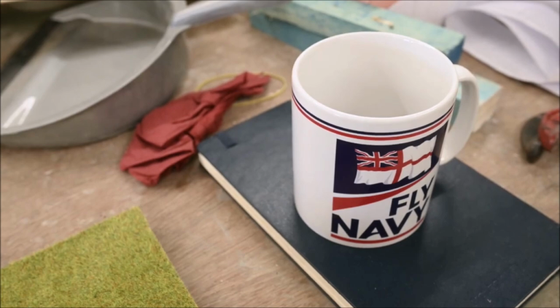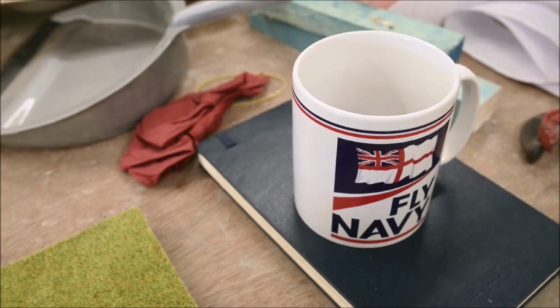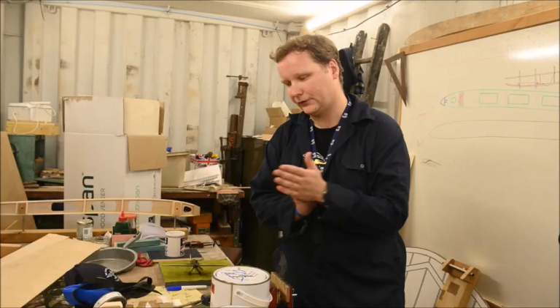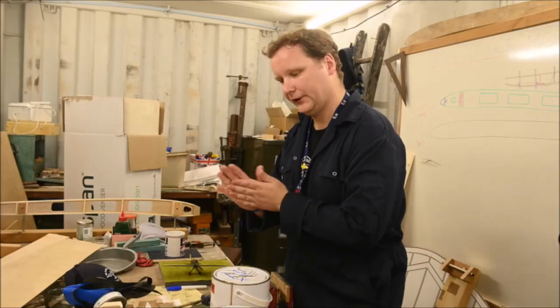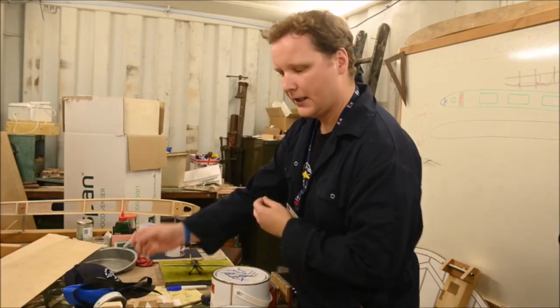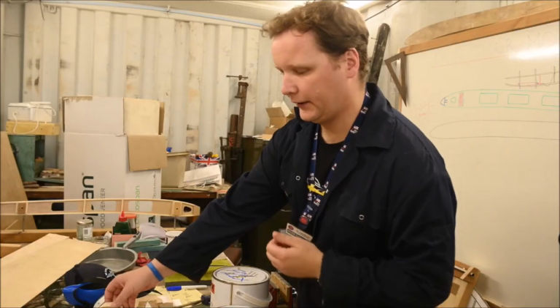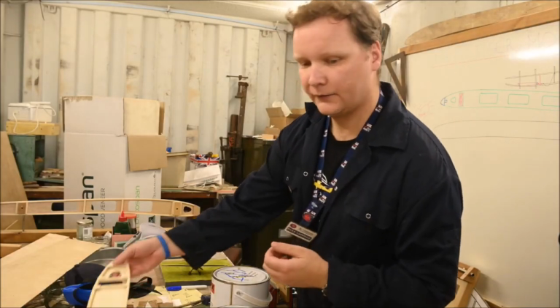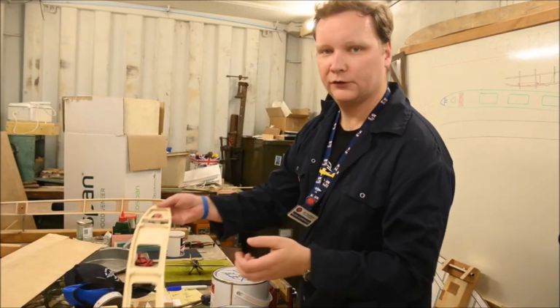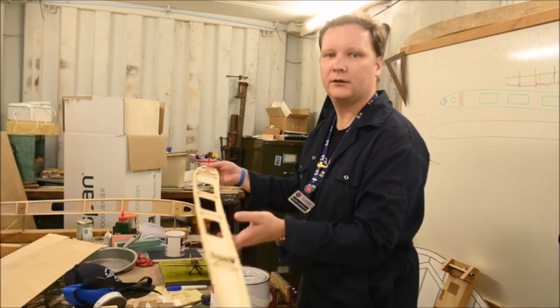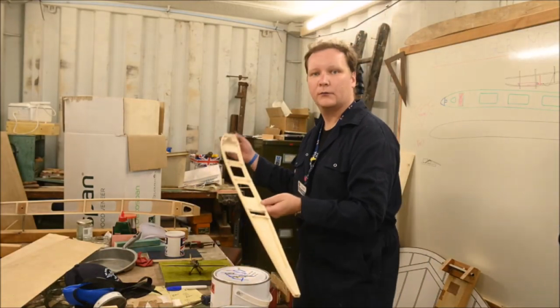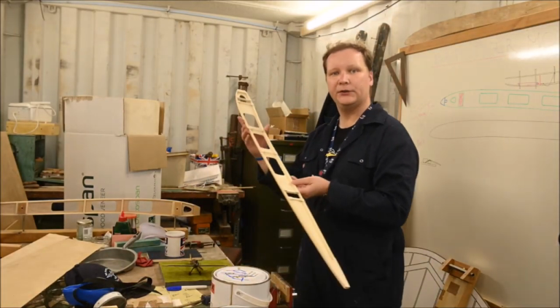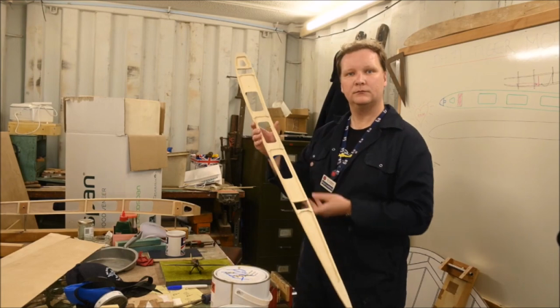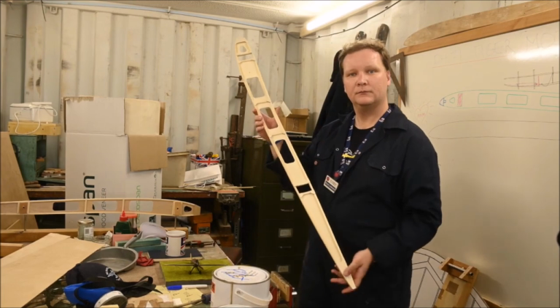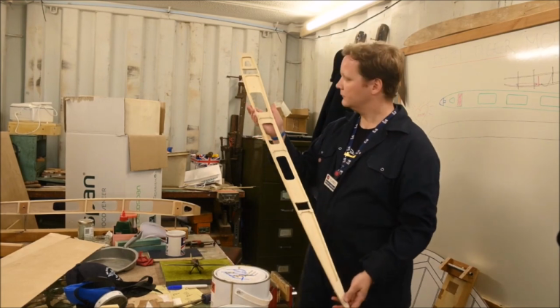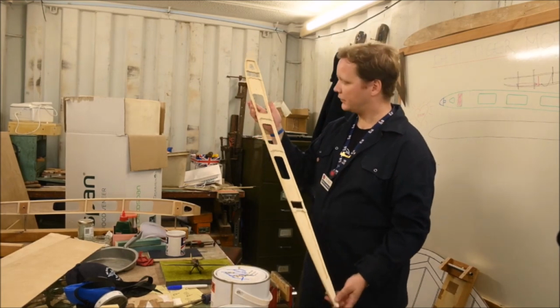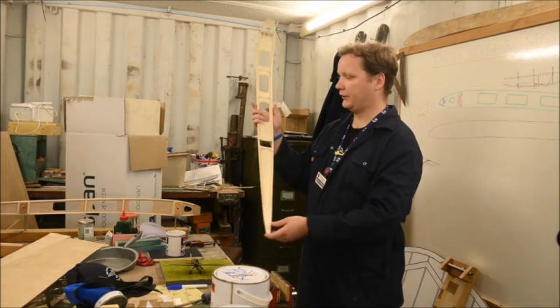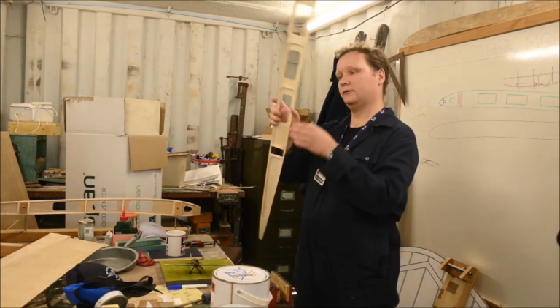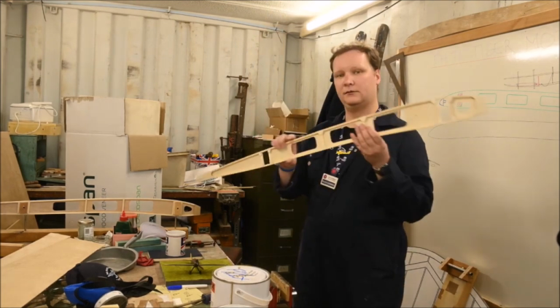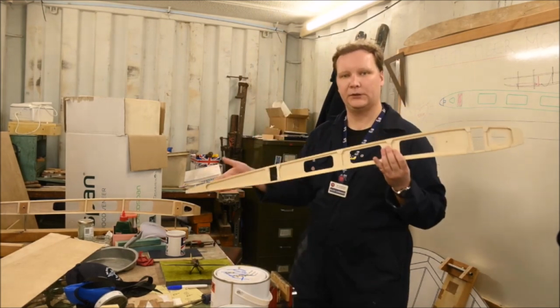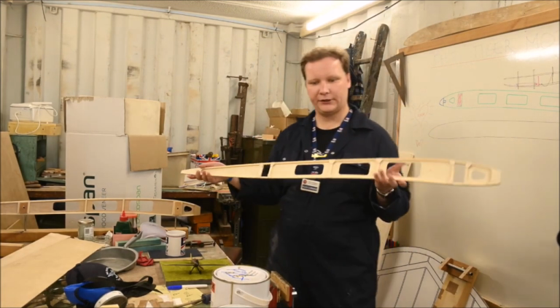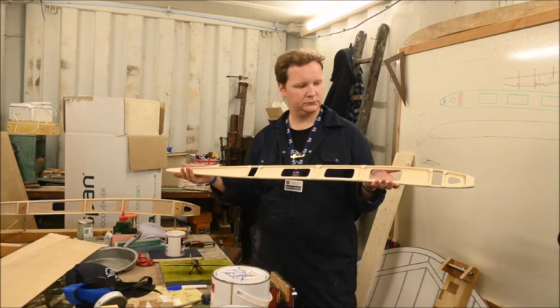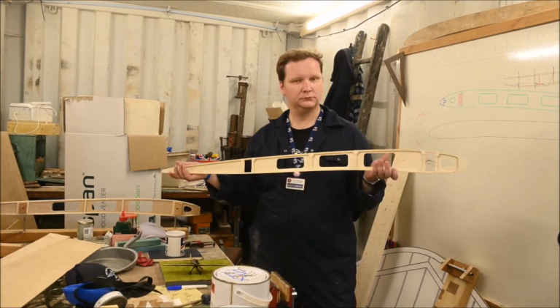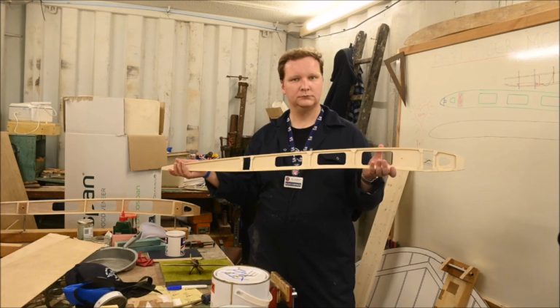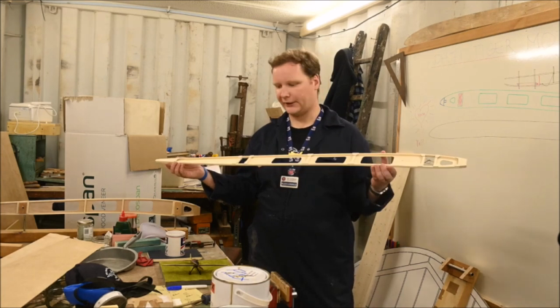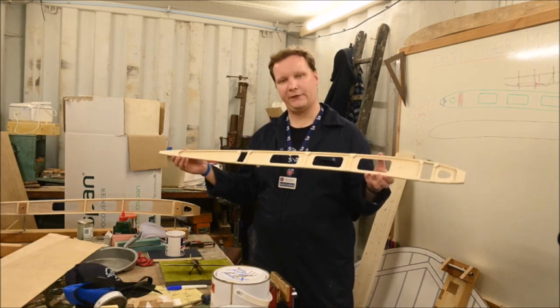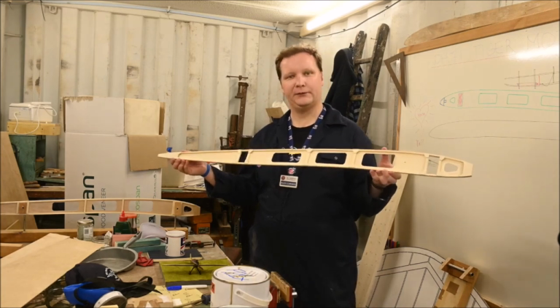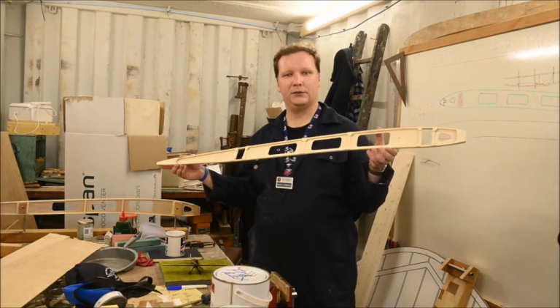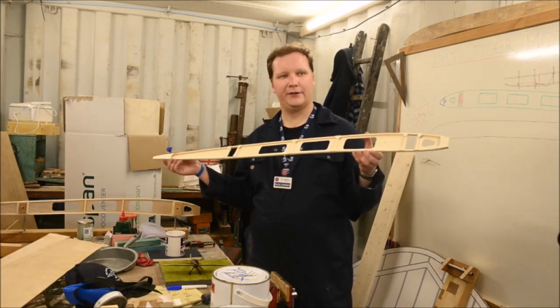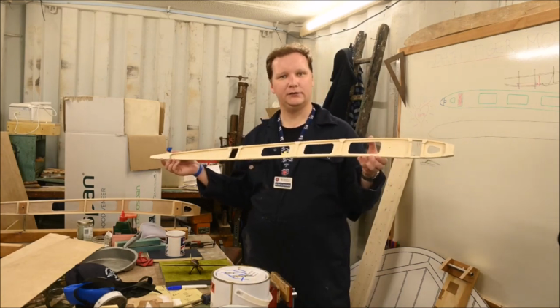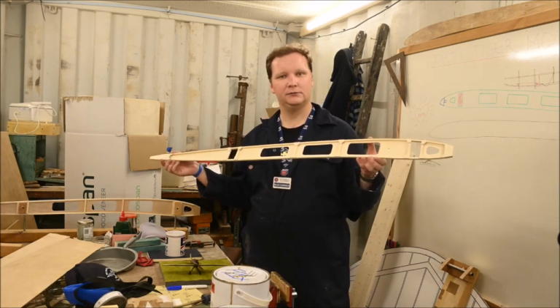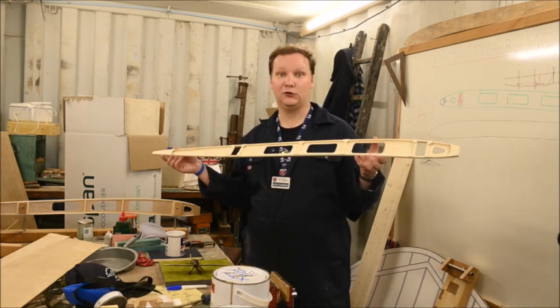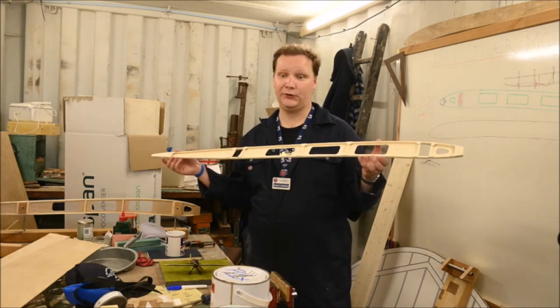One of the things that we are doing nowadays is working on the wing ribs, which you can see a typical section here. This is actually my very first wing rib I ever made — don't tell the museum.